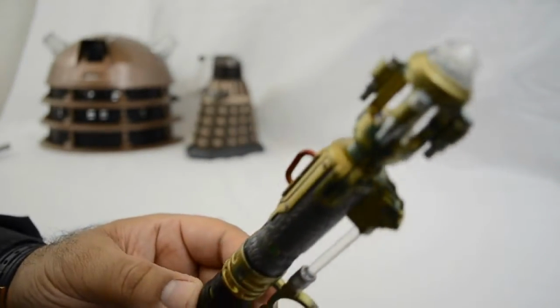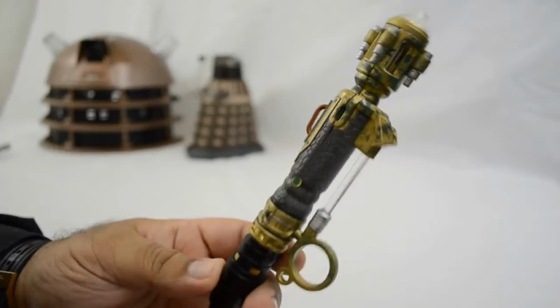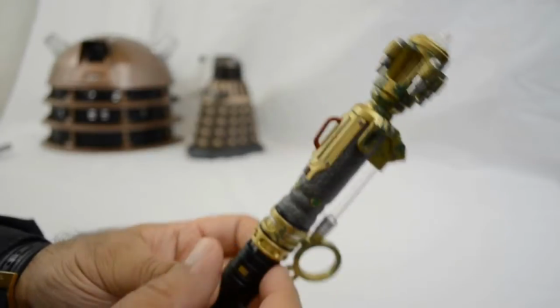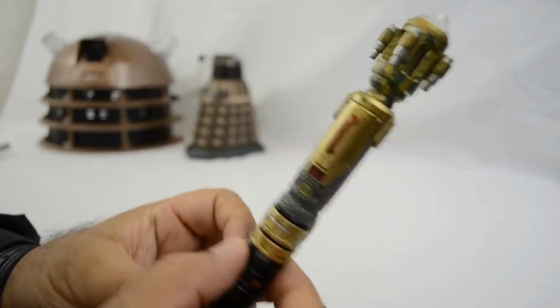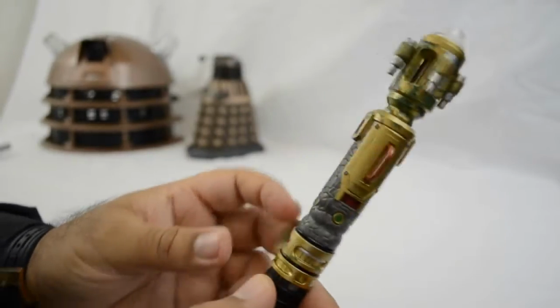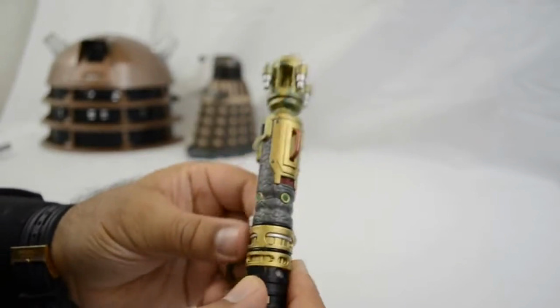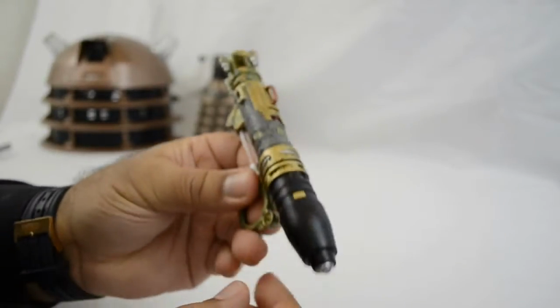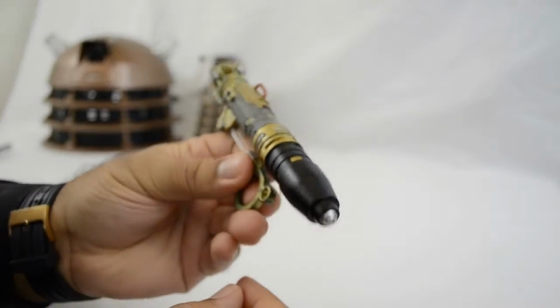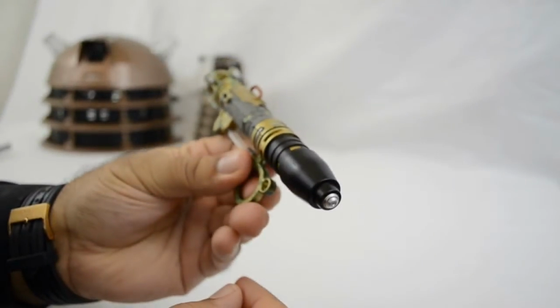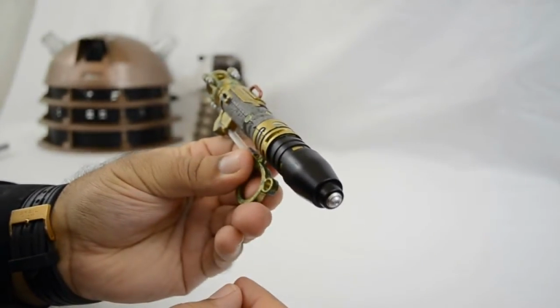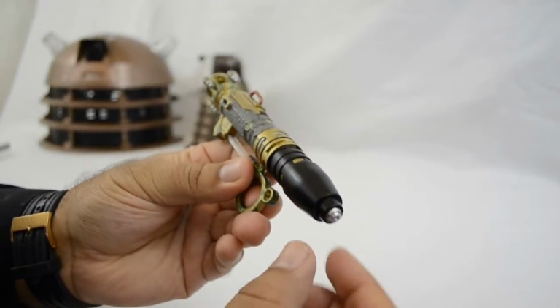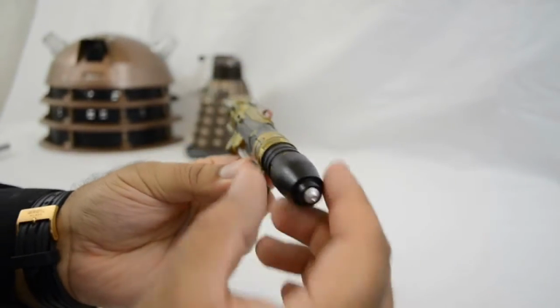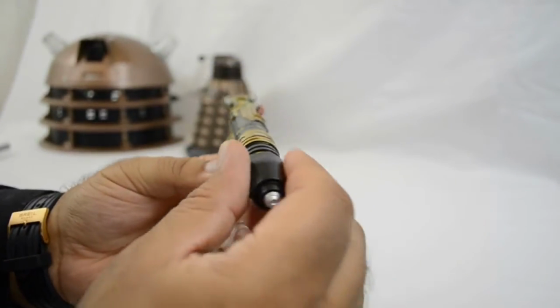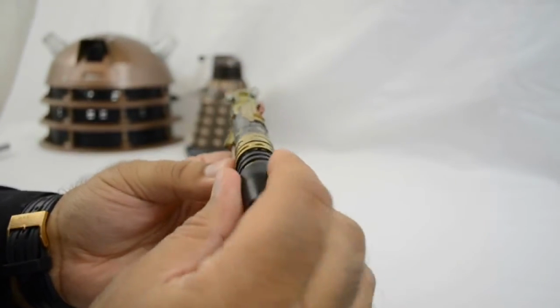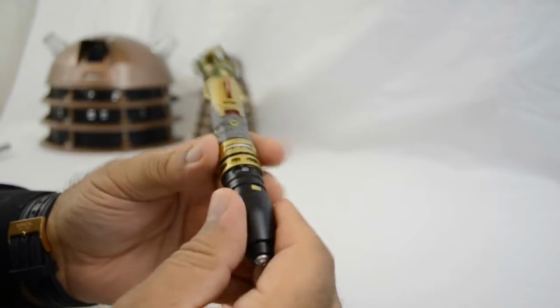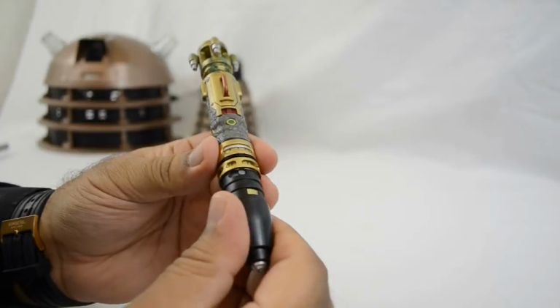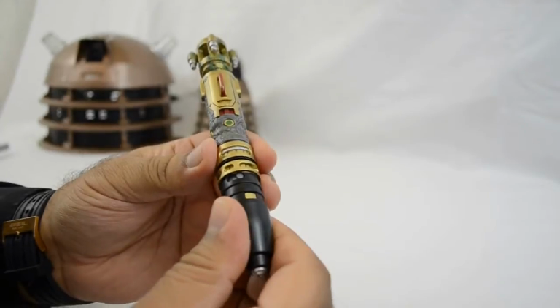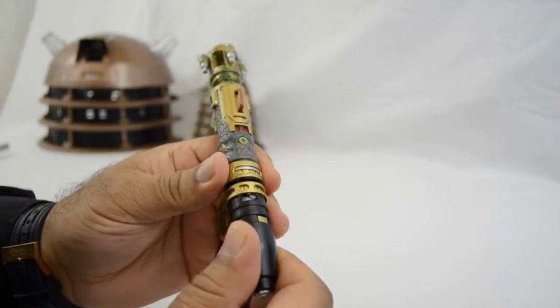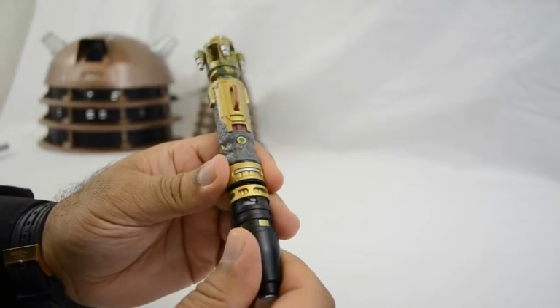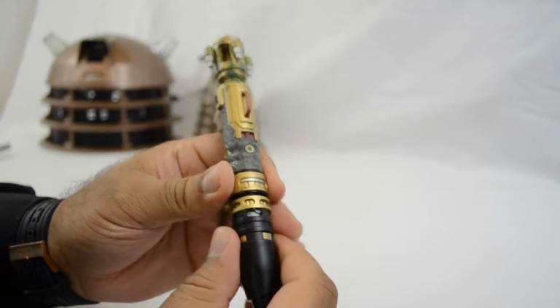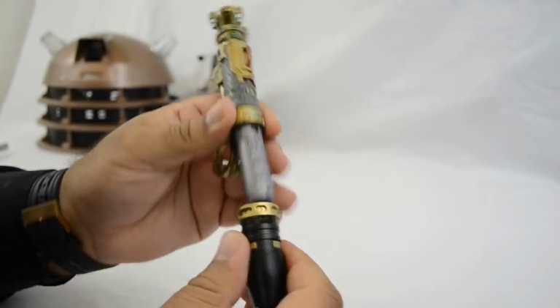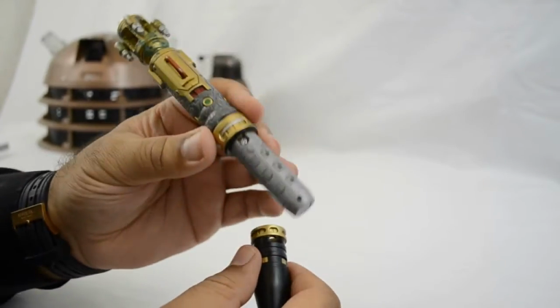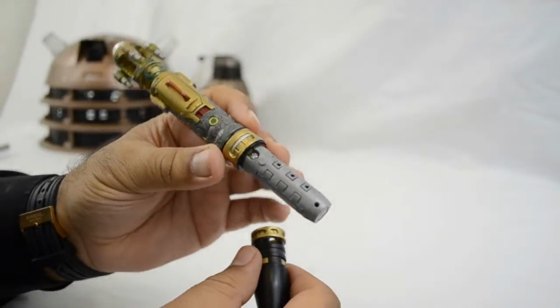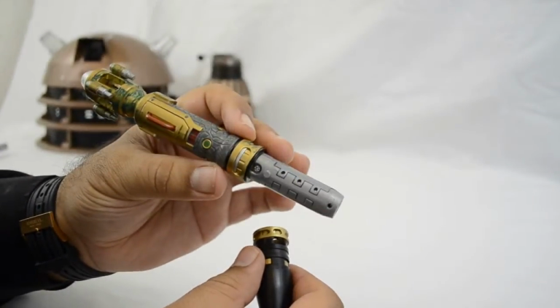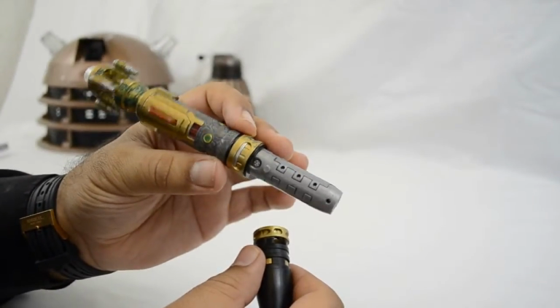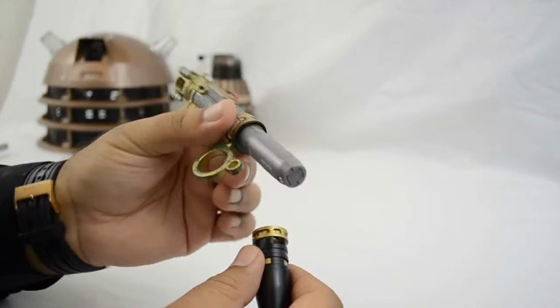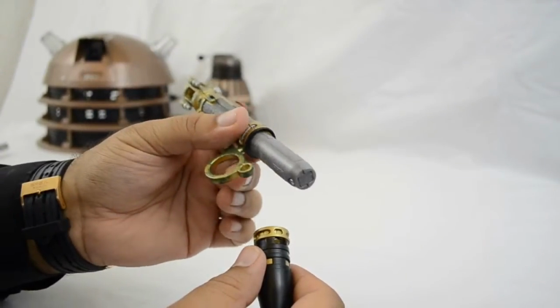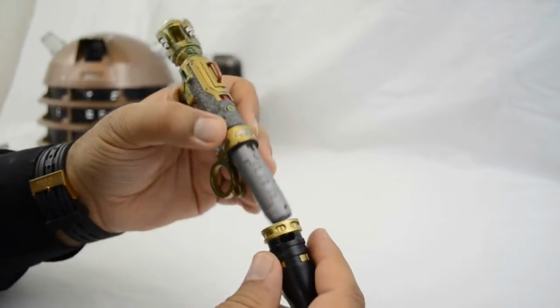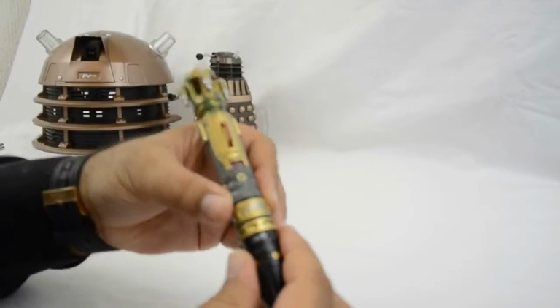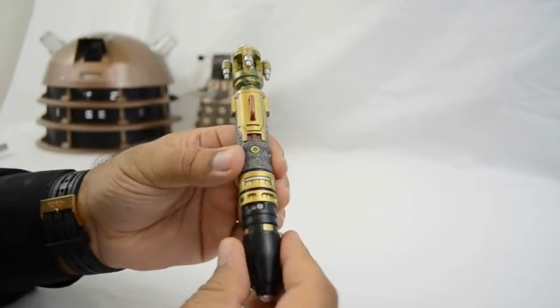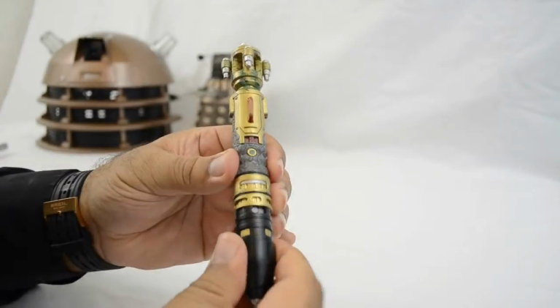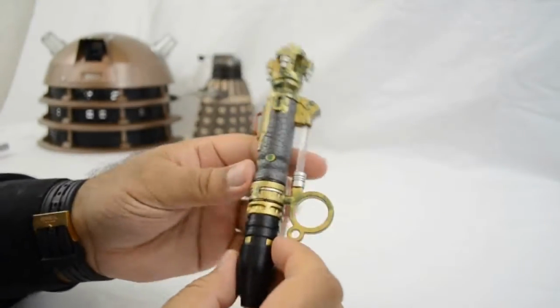Right at the base of the sonic, where the original one had a pen nib, this one you can detach and it reveals the area where you need to place the batteries, and I think it's one of the easiest ones to access.